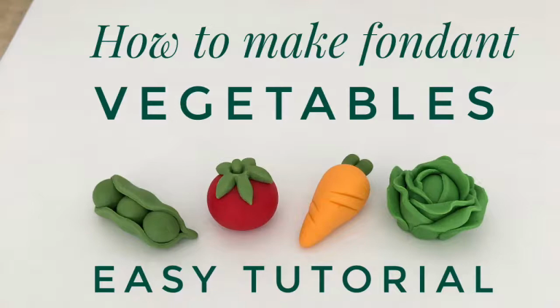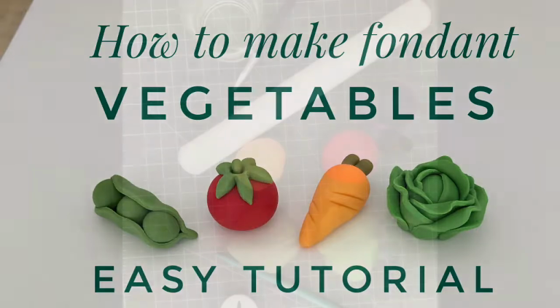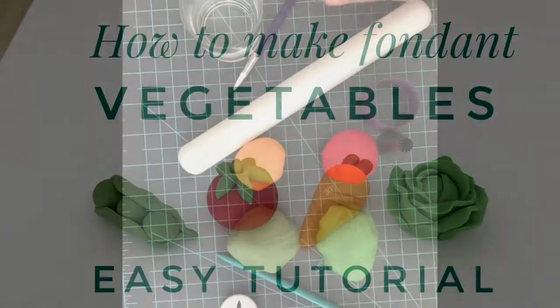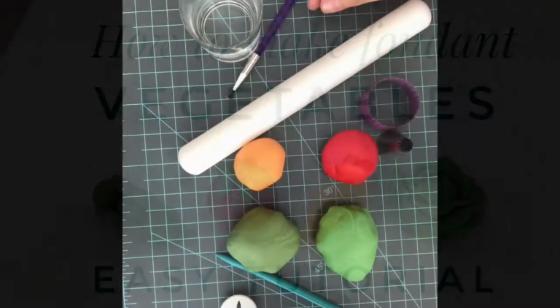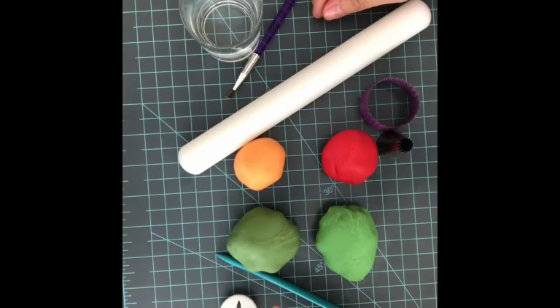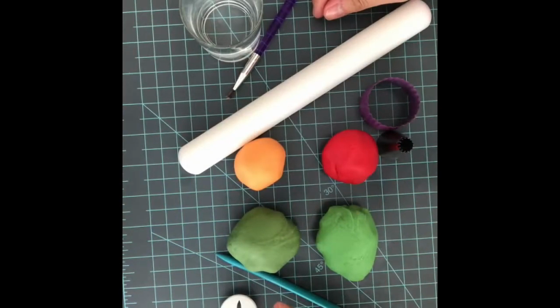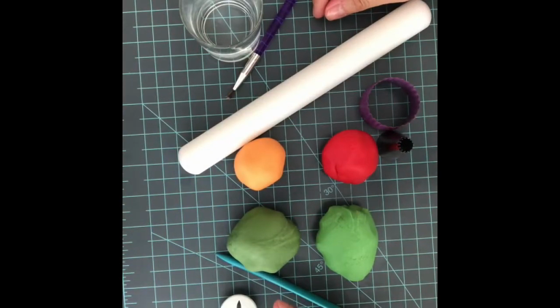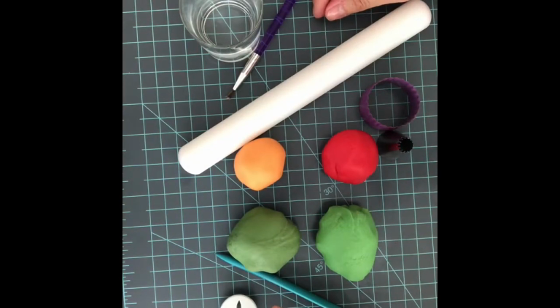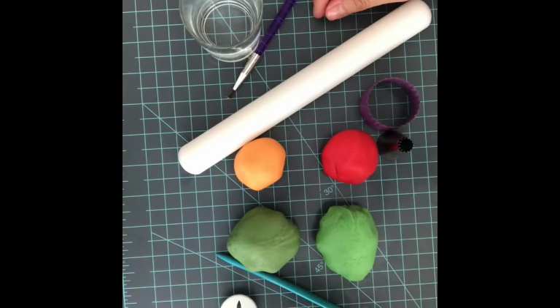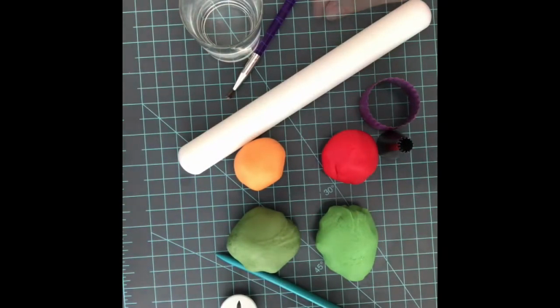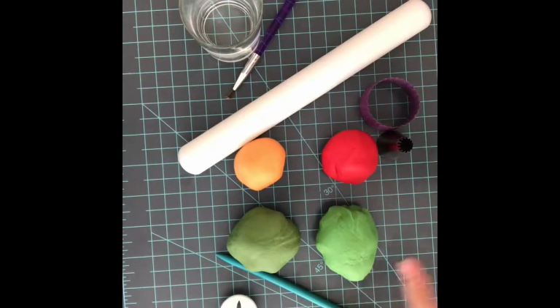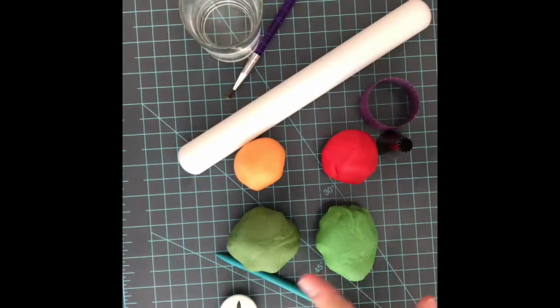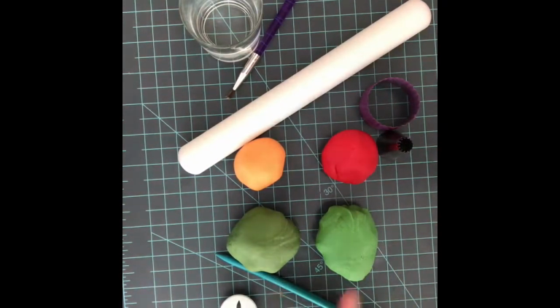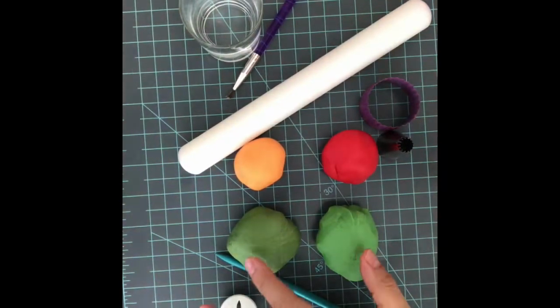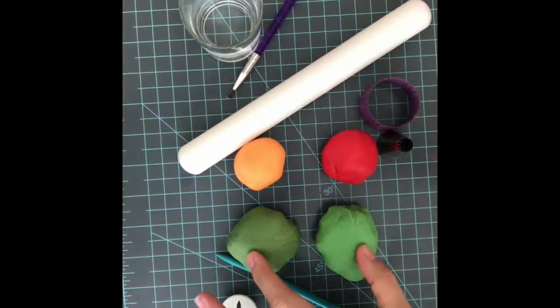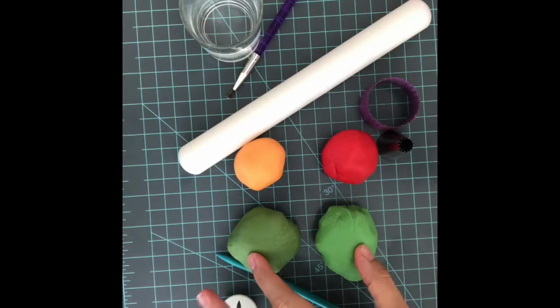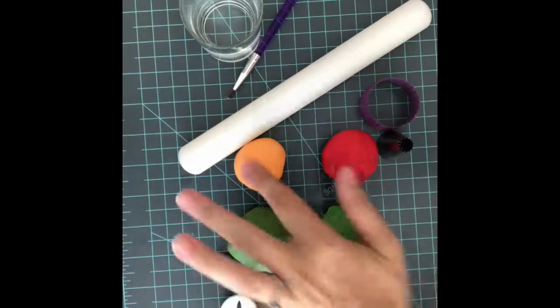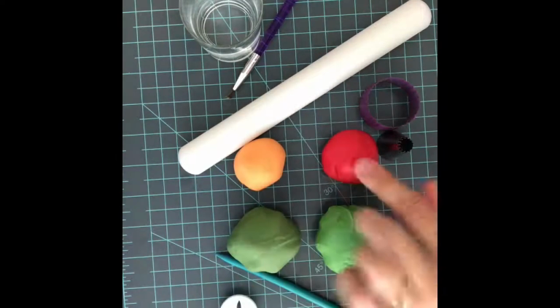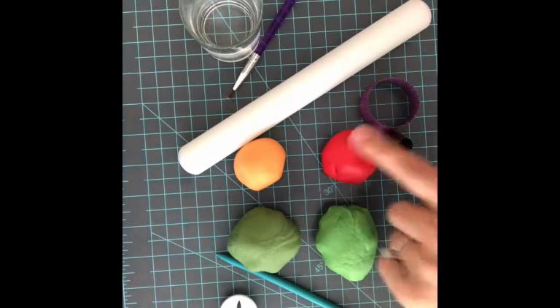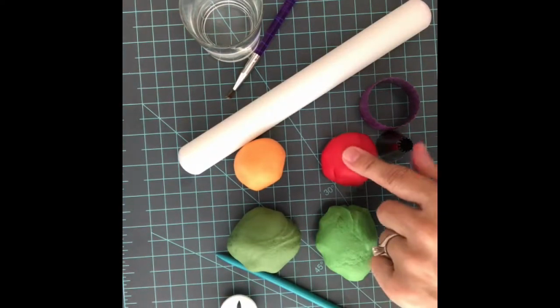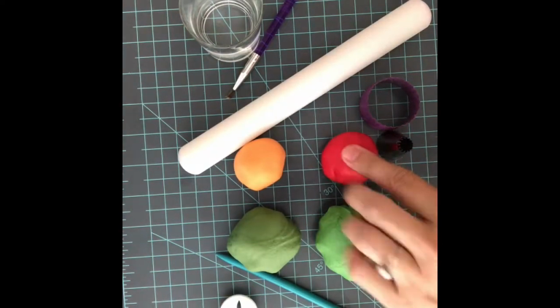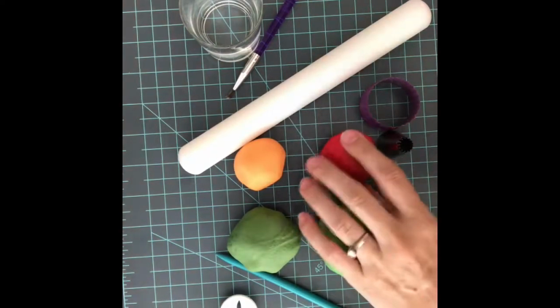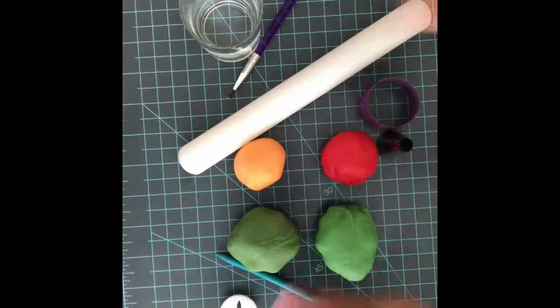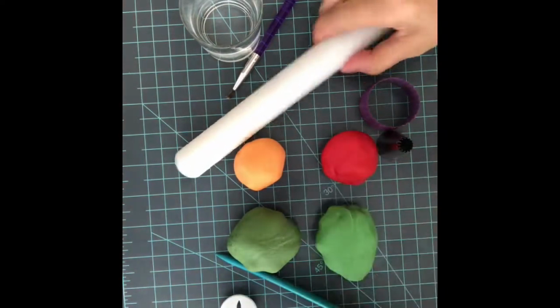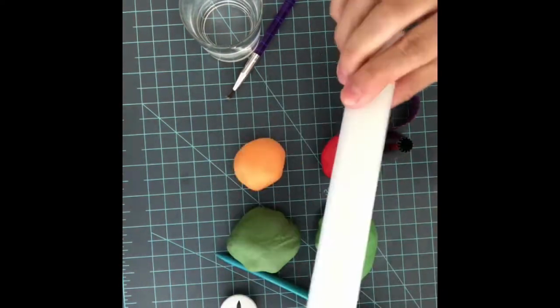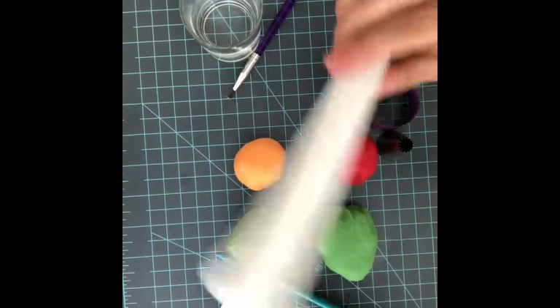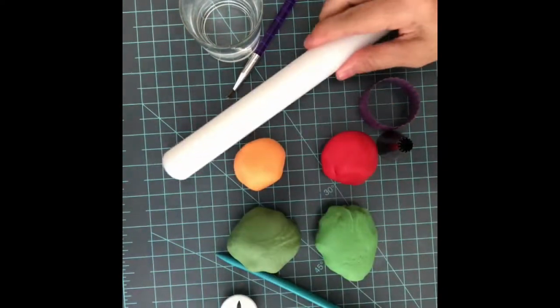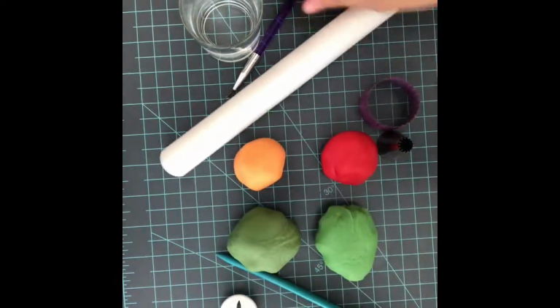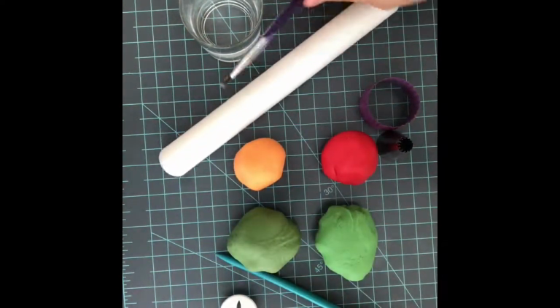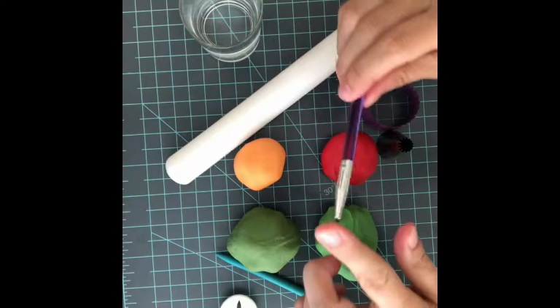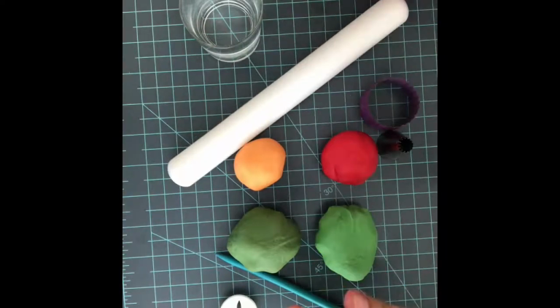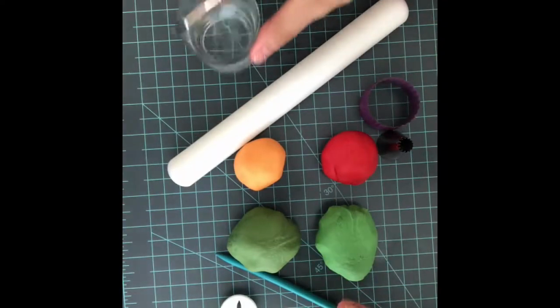Today I'm going to show you how to make some vegetables out of fondant. We will need two shades of green, orange and red fondant, a roller pin, a brush and water.